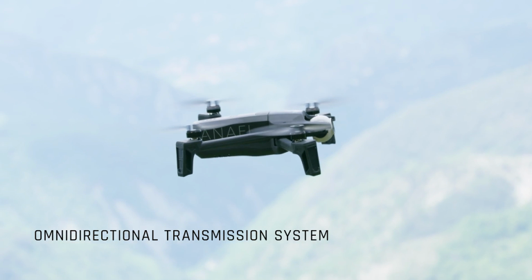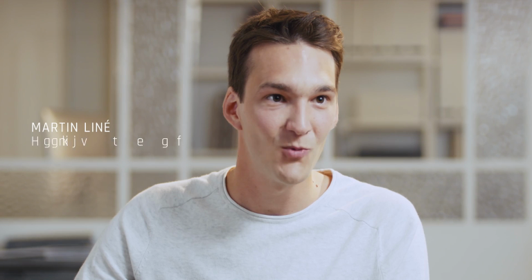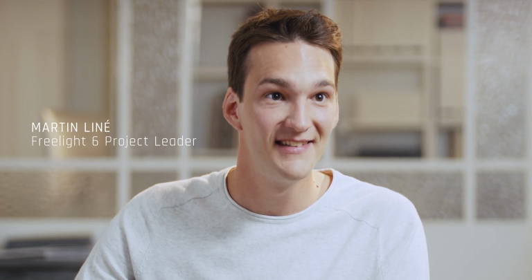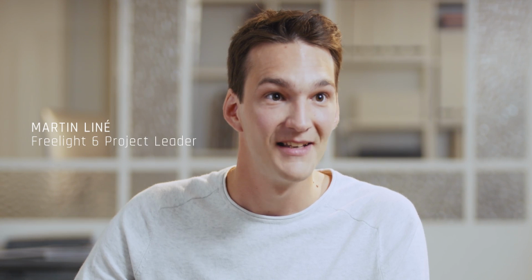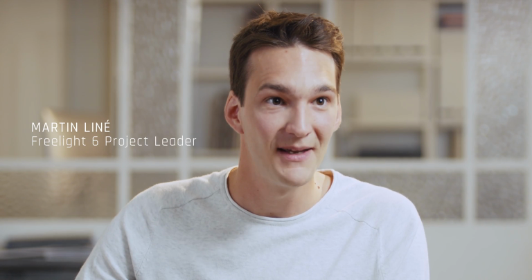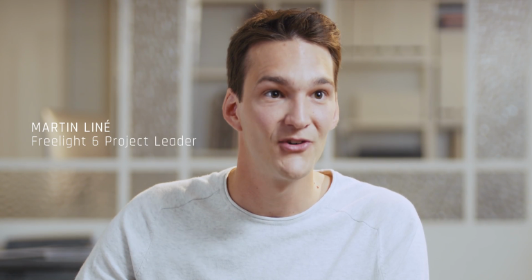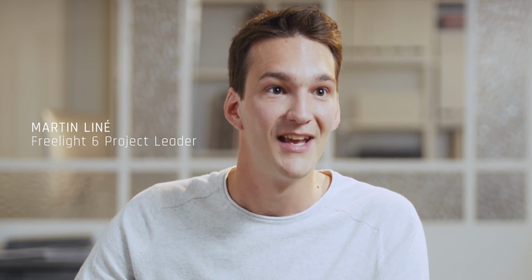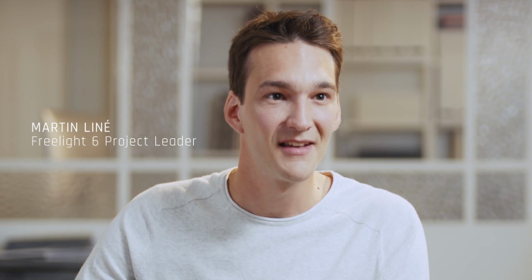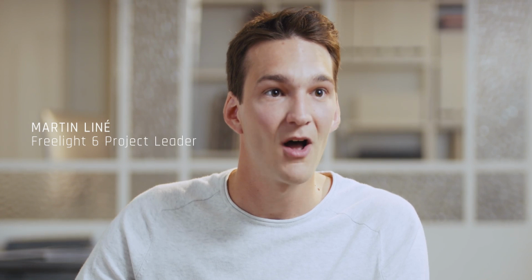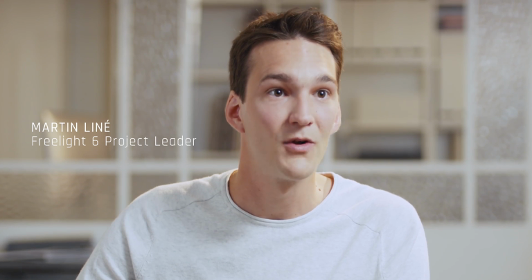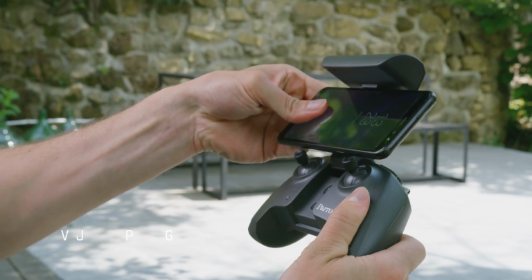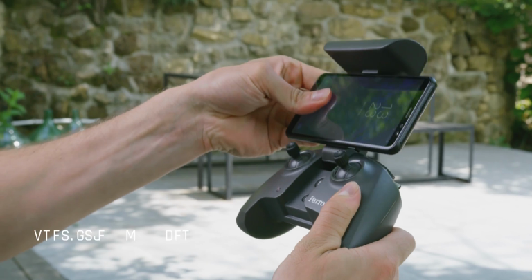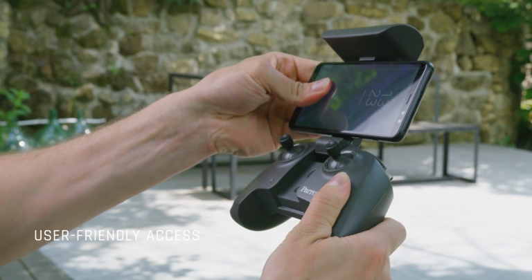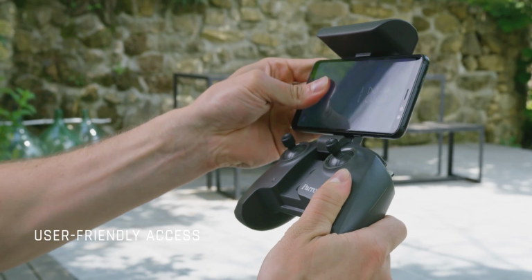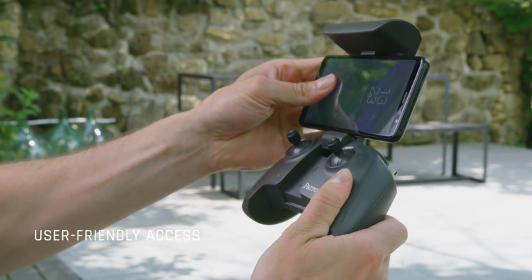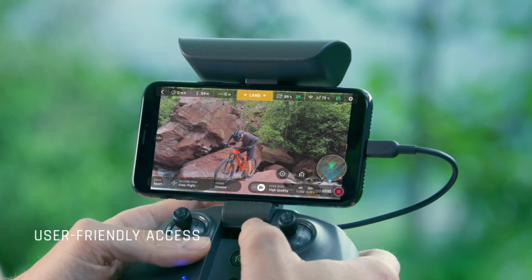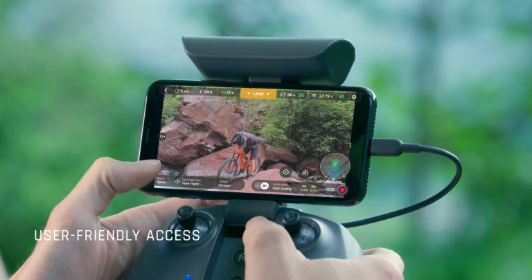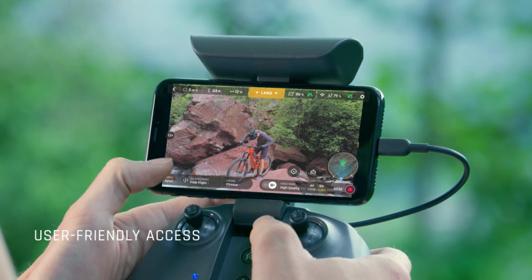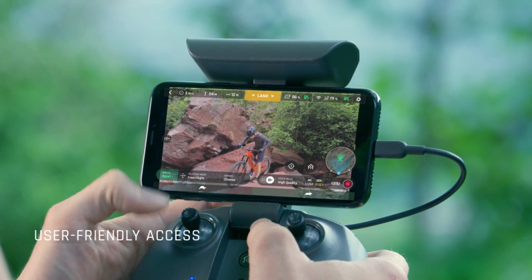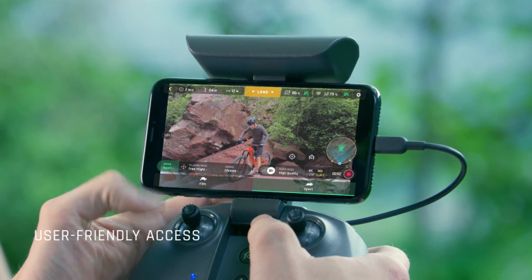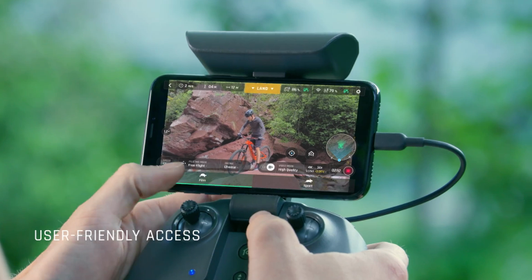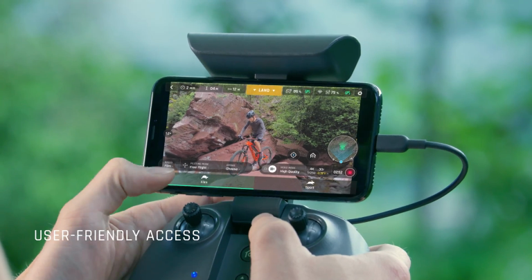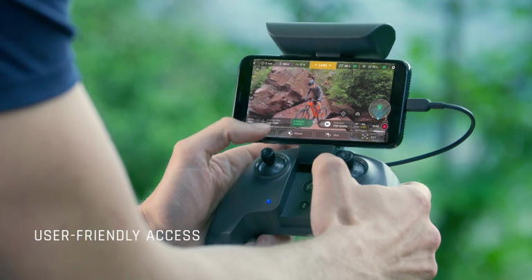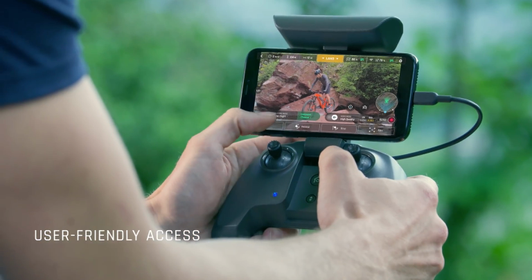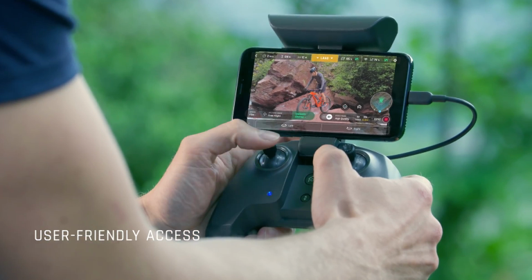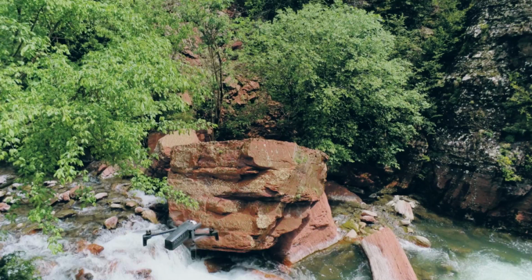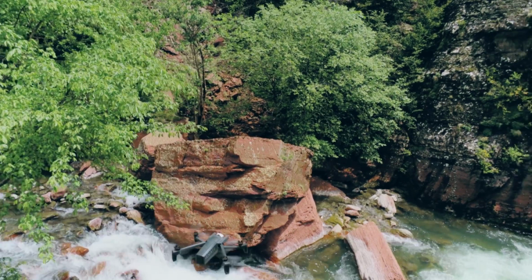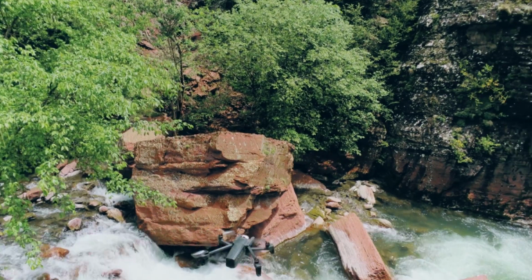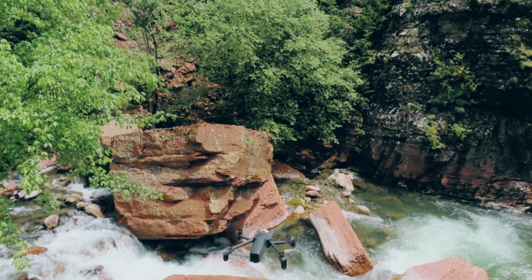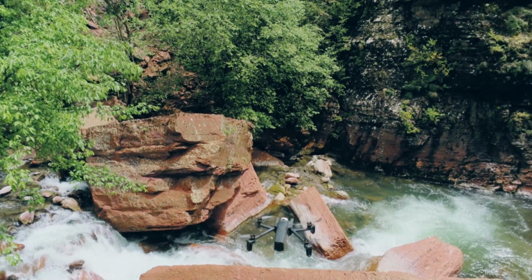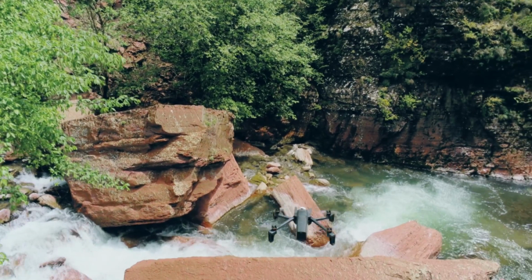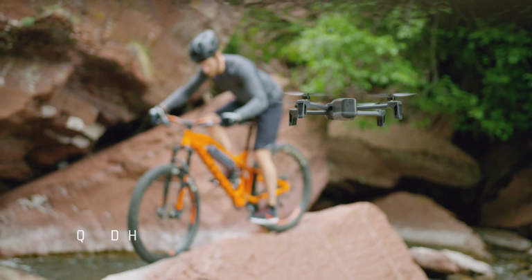FreeFlight 6 was designed keeping users in mind at all times. With a new interface, you'll be able to progress further and deeper in the piloting and imaging settings, going from automatic to professional mode.